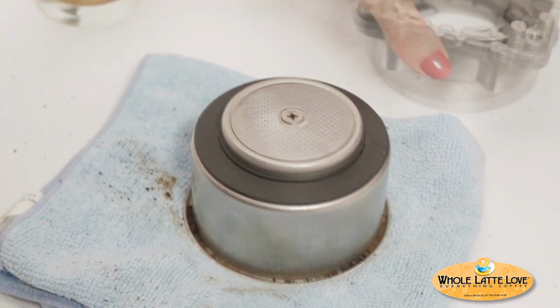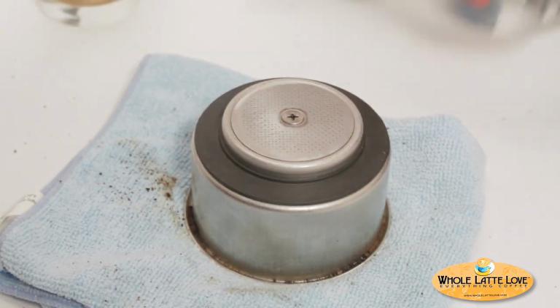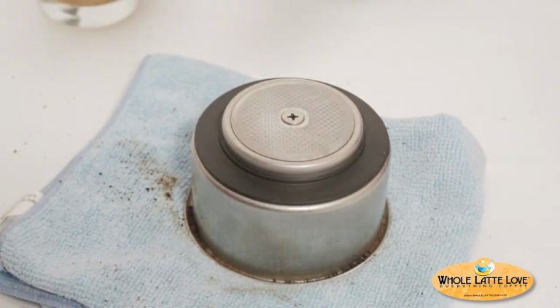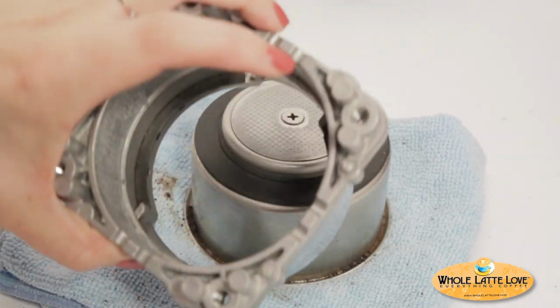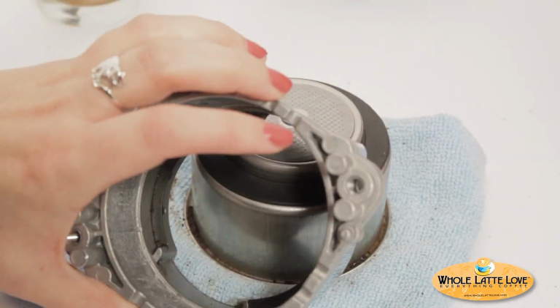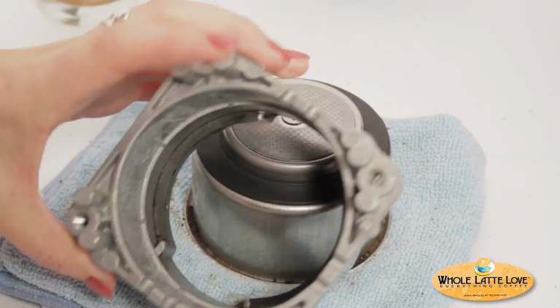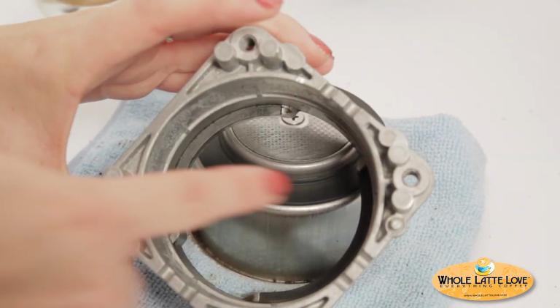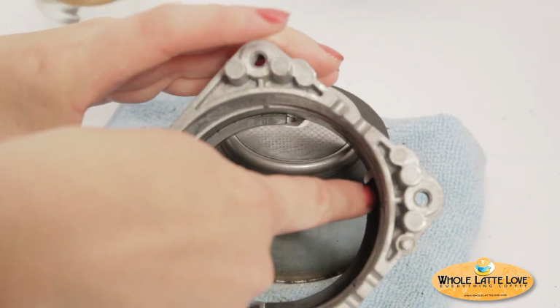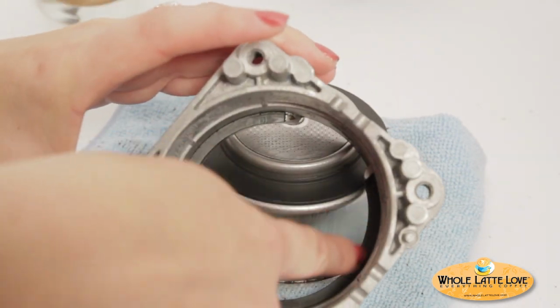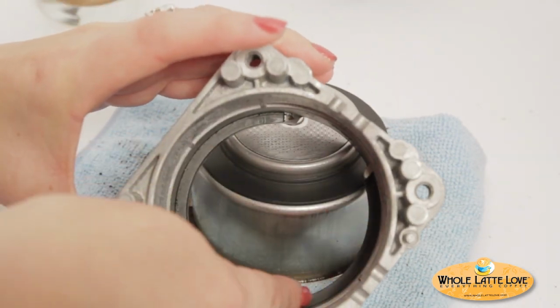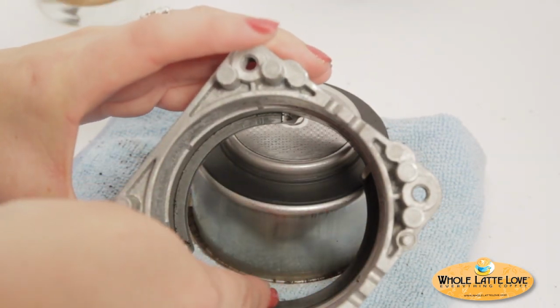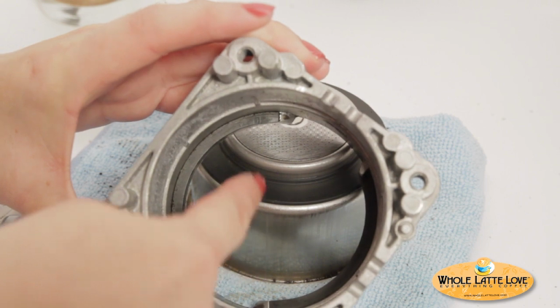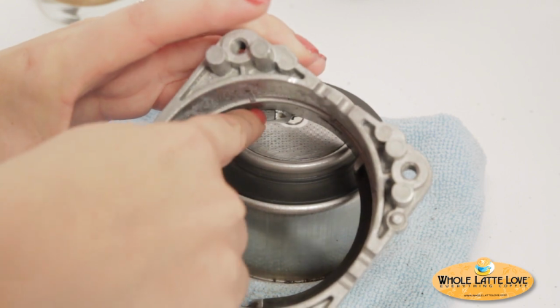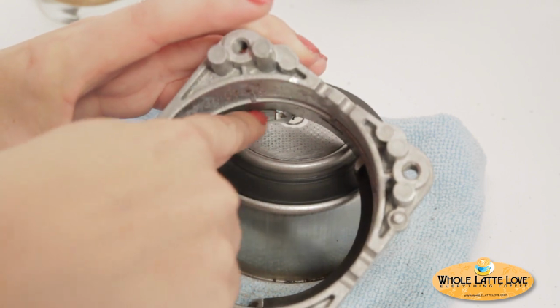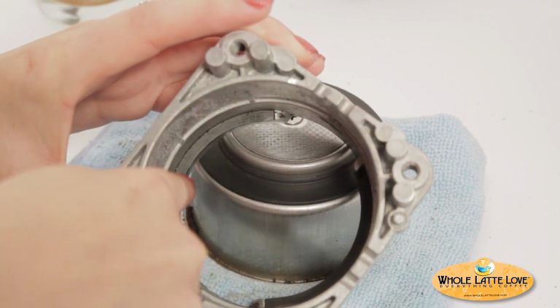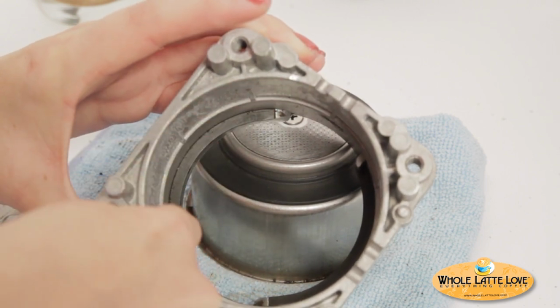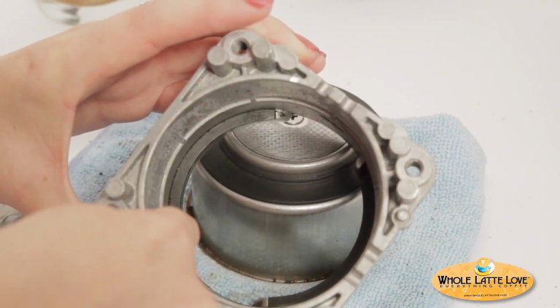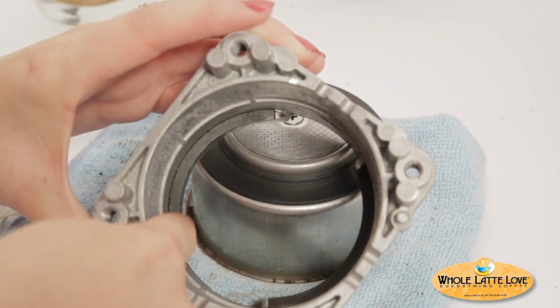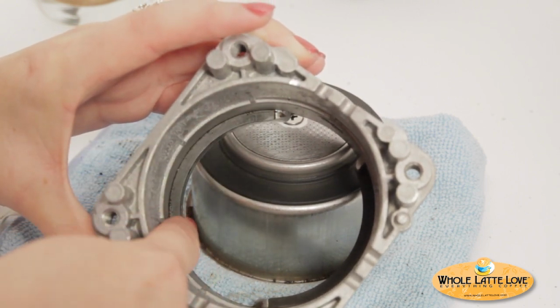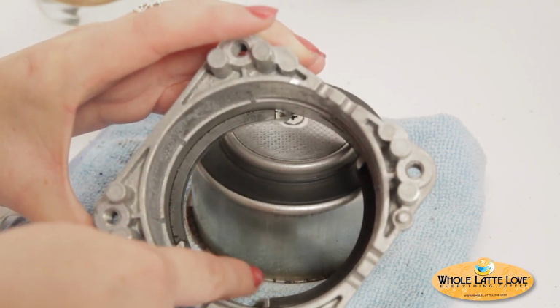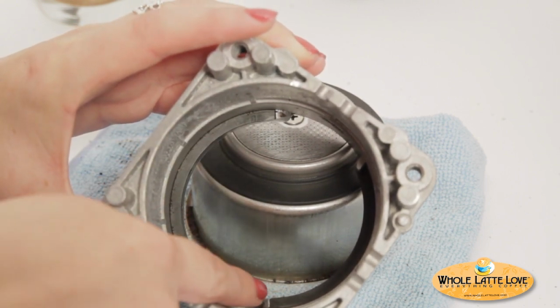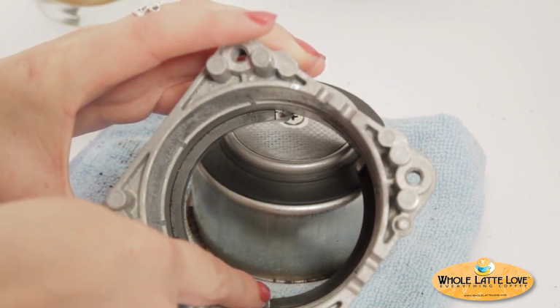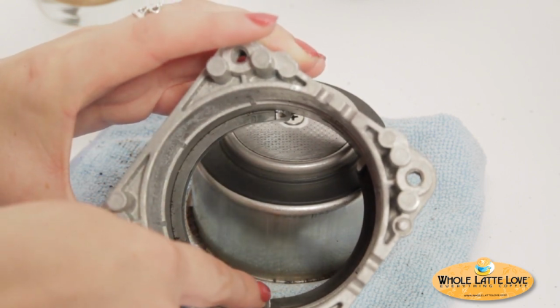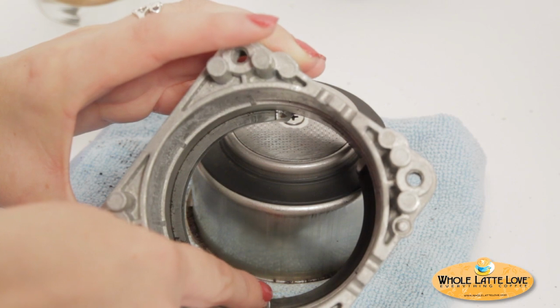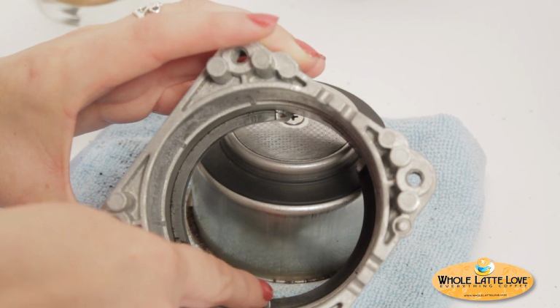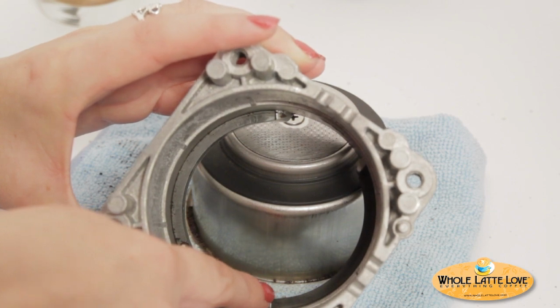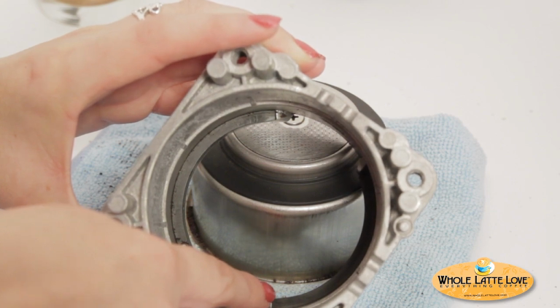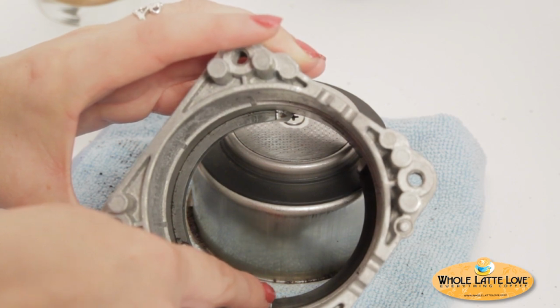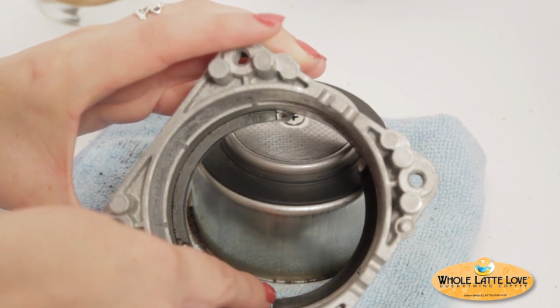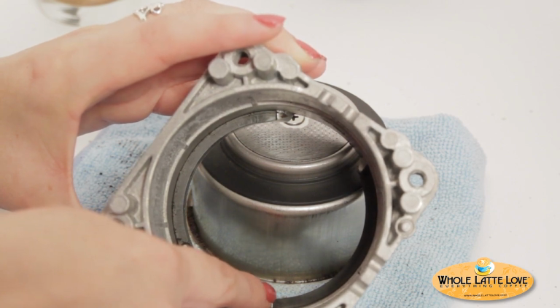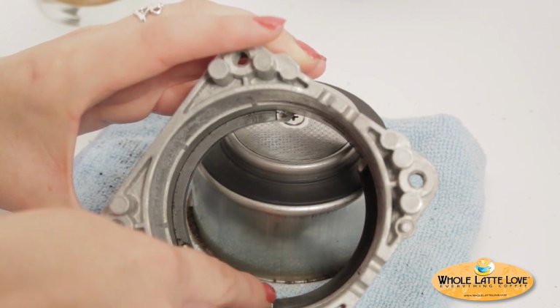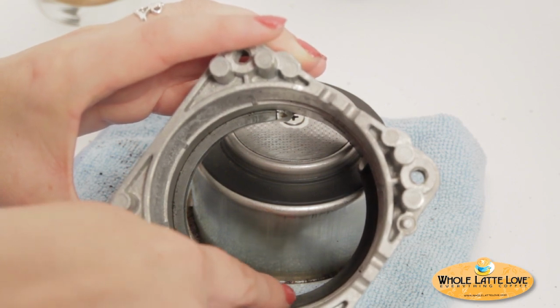With the boiler still apart, inspect the filter holder section, looking in particular at the black gasket. If there are broken or missing pieces, the portafilter will not seat properly and the filter holder unit should be replaced. This one is intact.